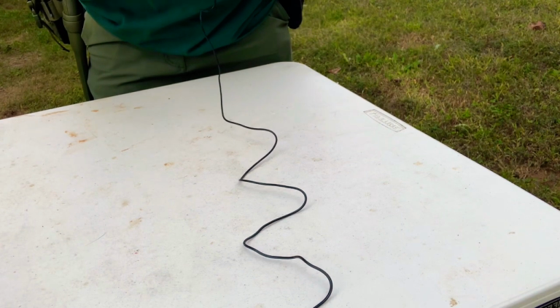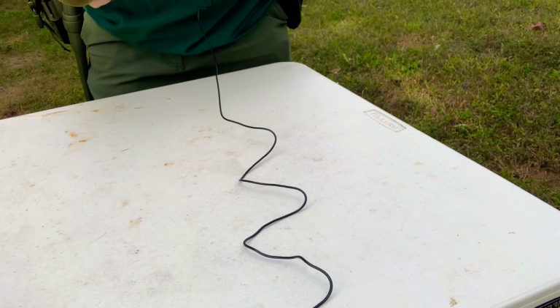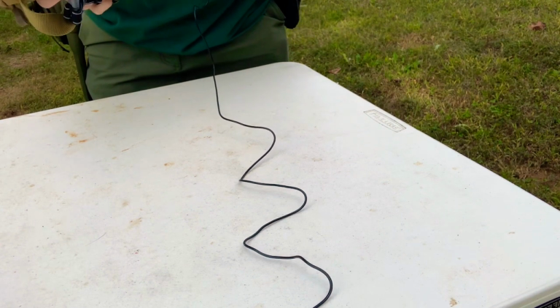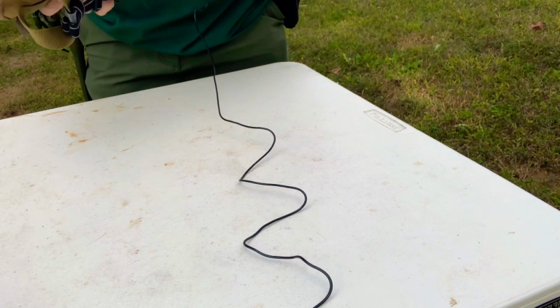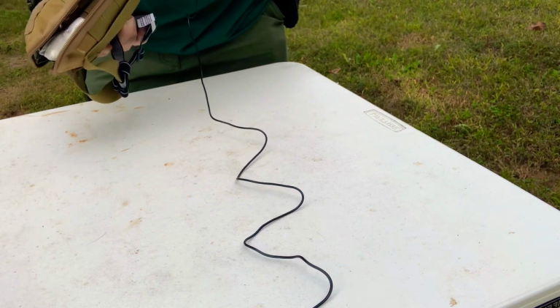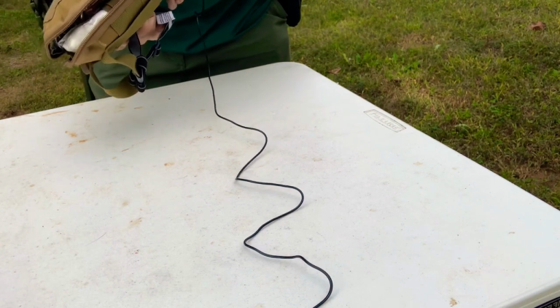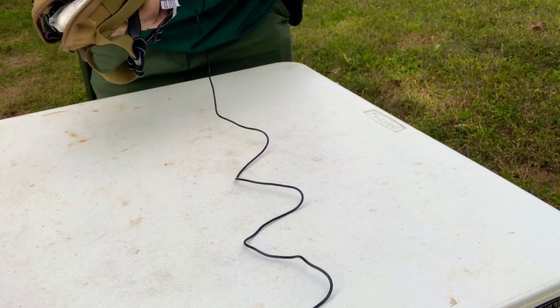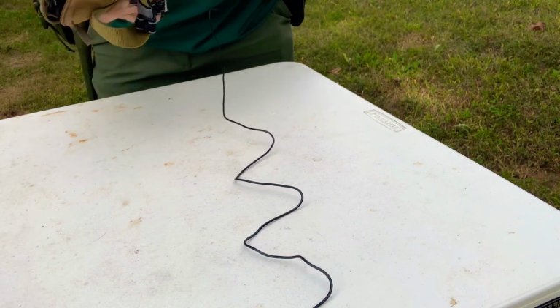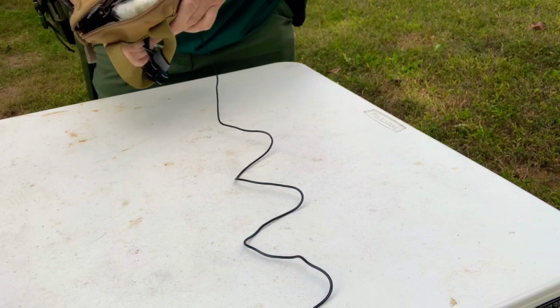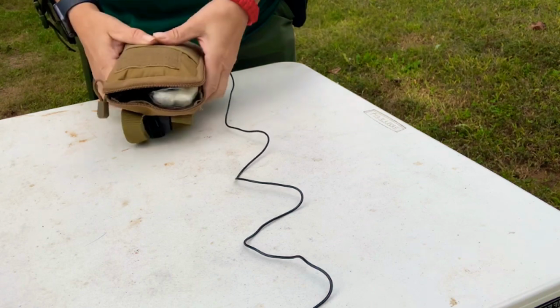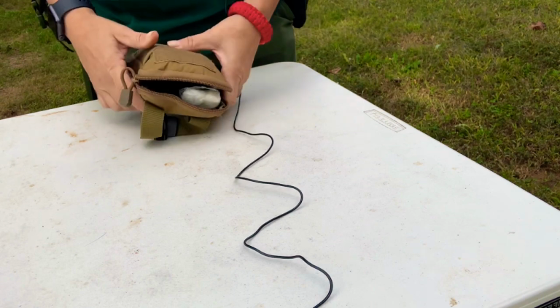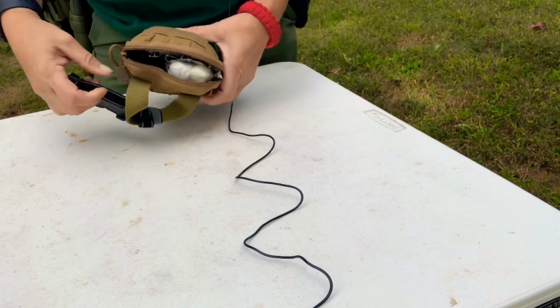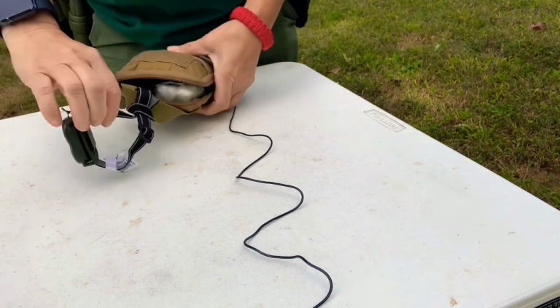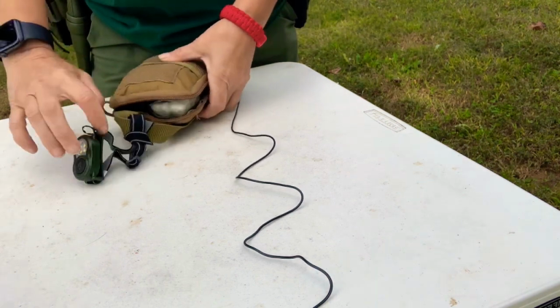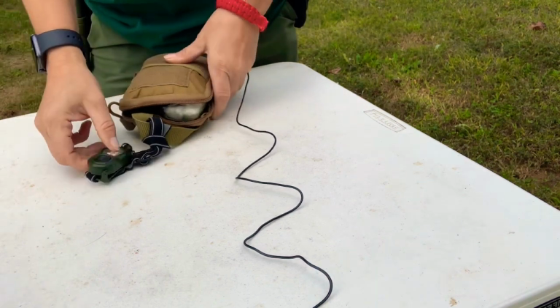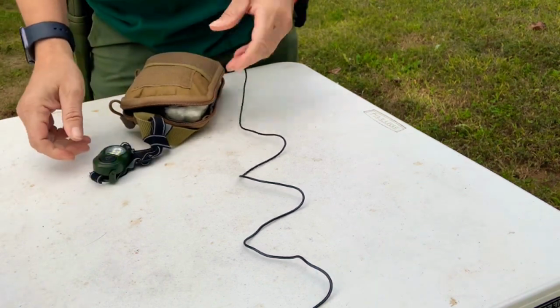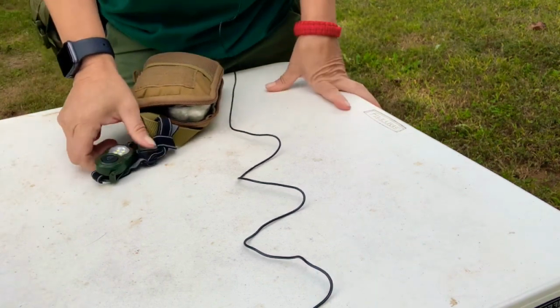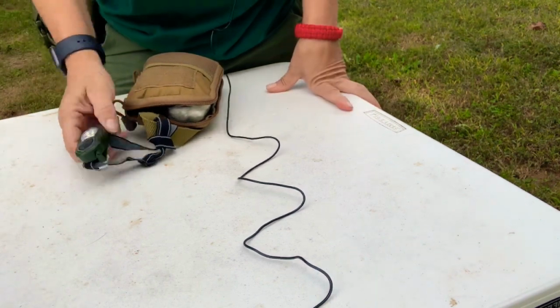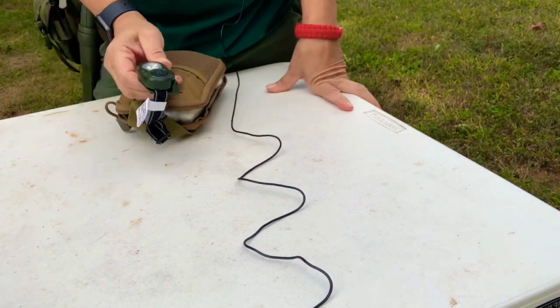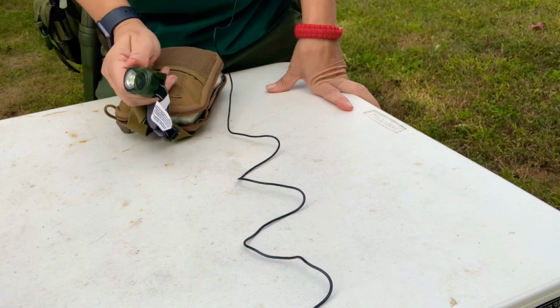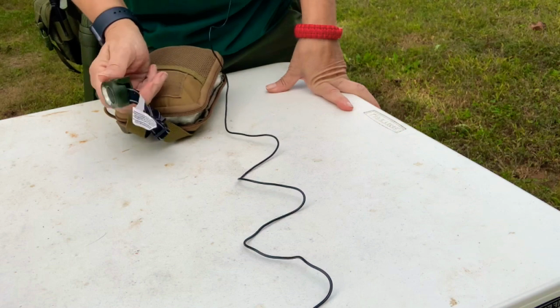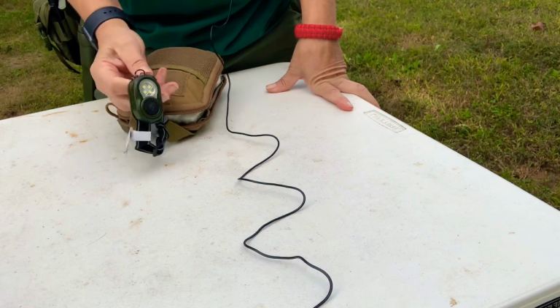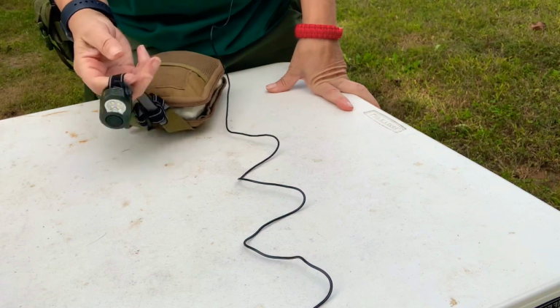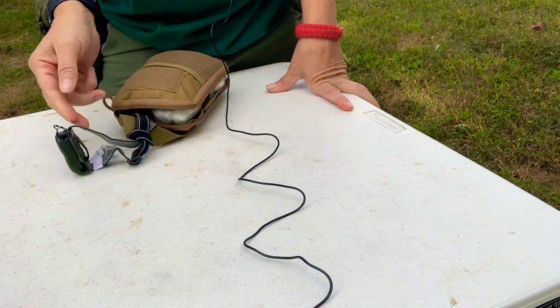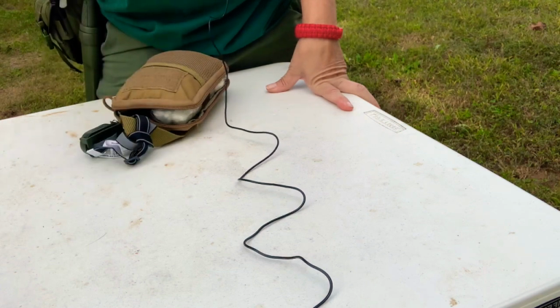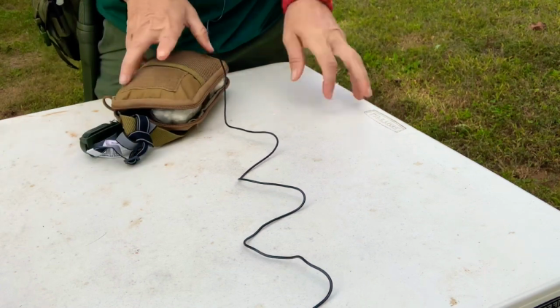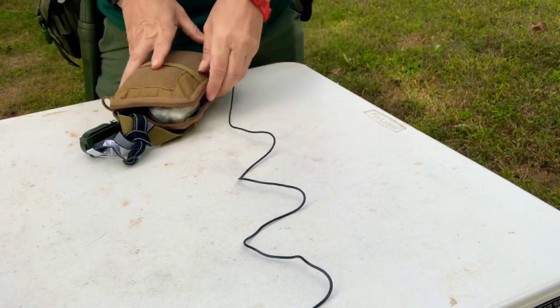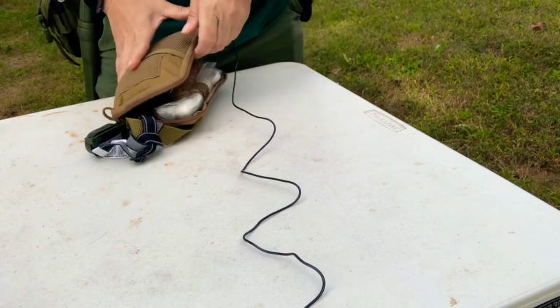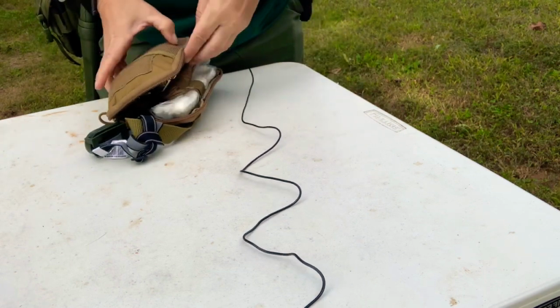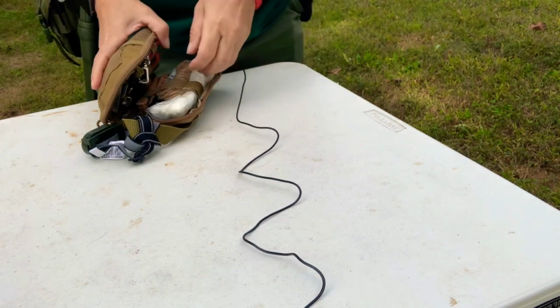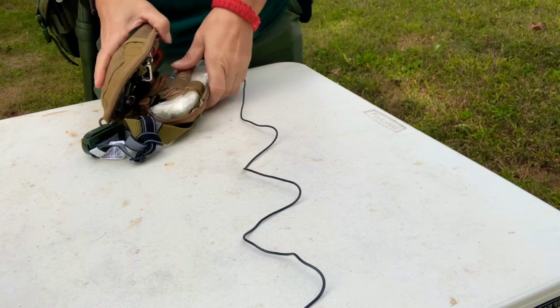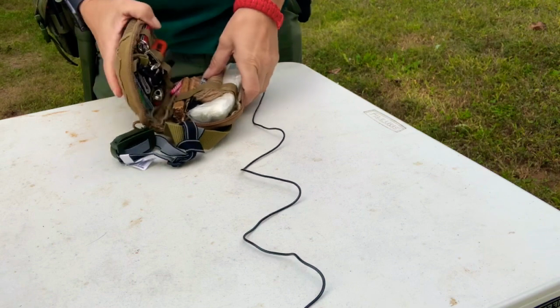I might do a little clip of bloopers at the end, so stay tuned. What I like to do is keep a flashlight on the bag, just in case — you never know when you might need it.